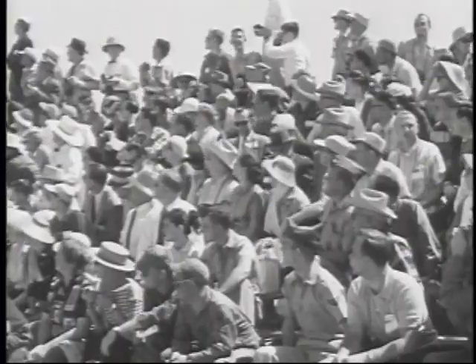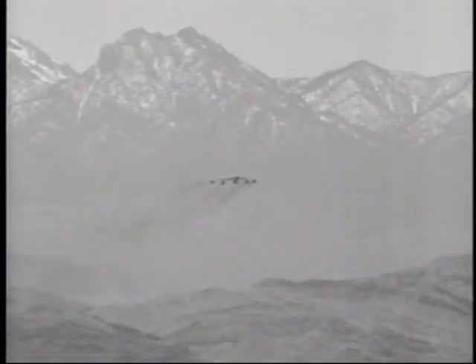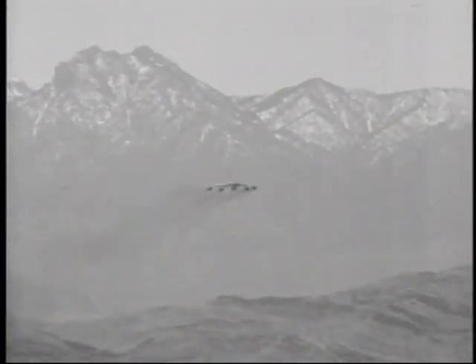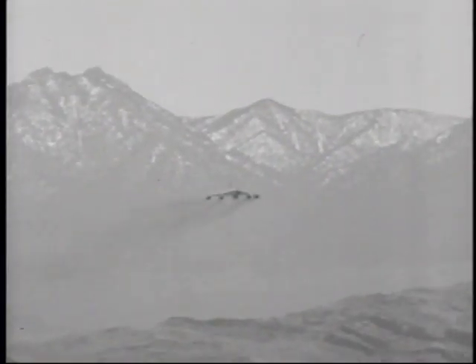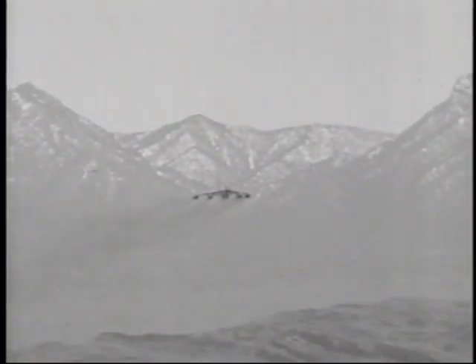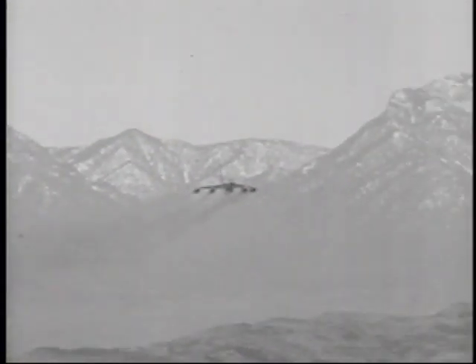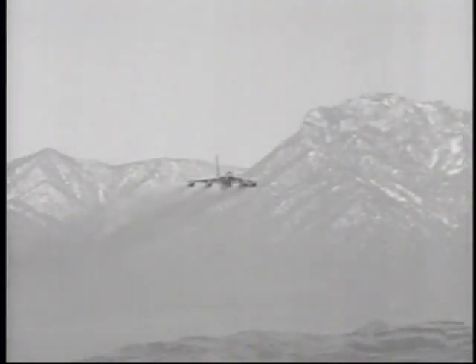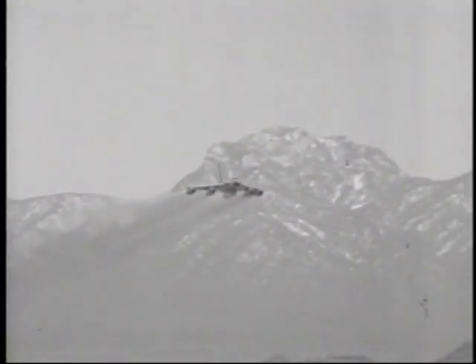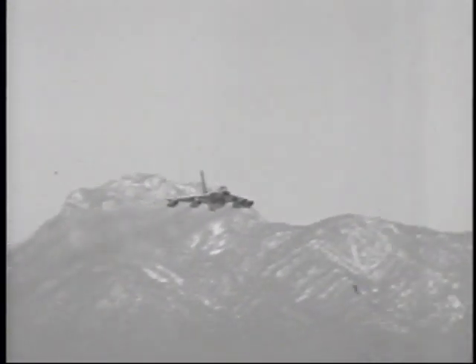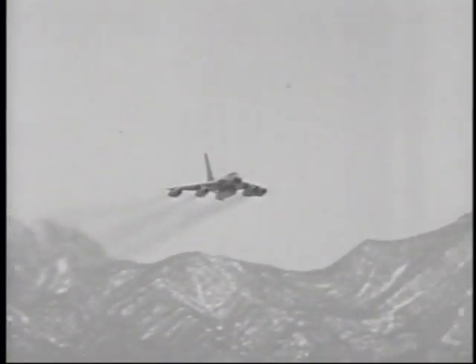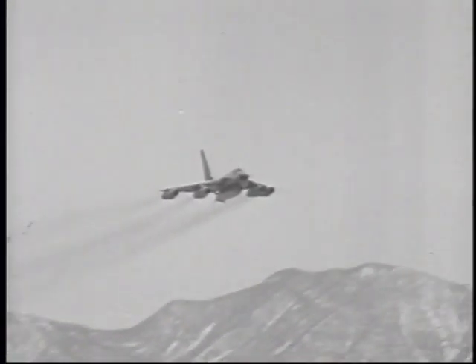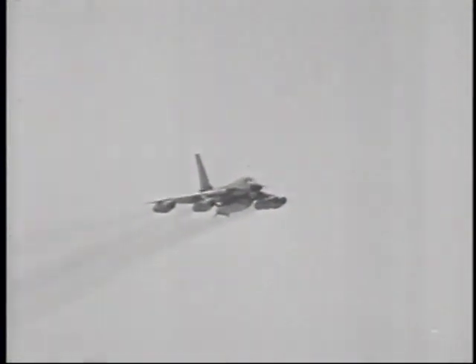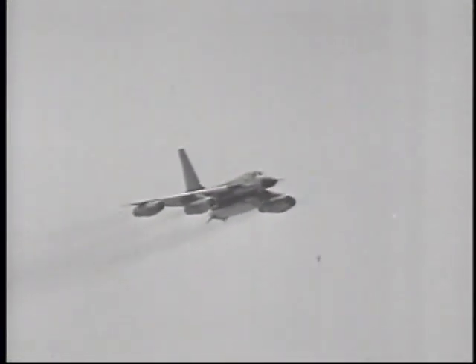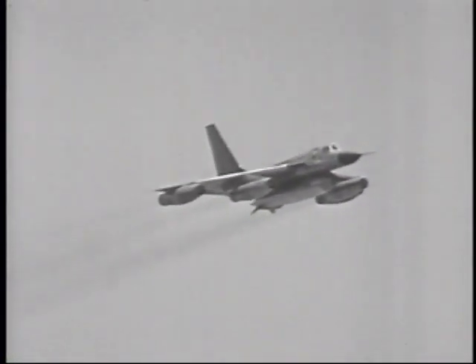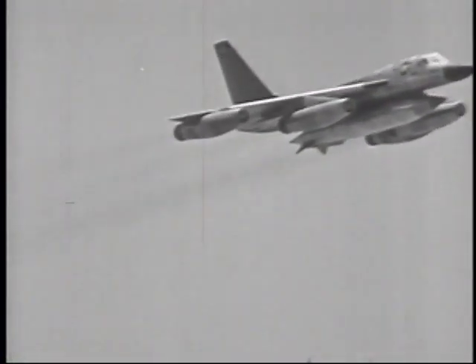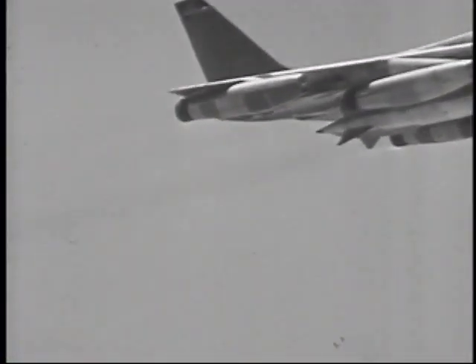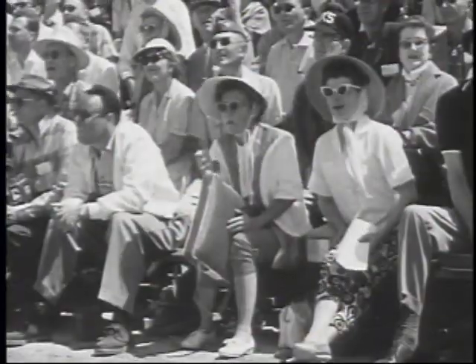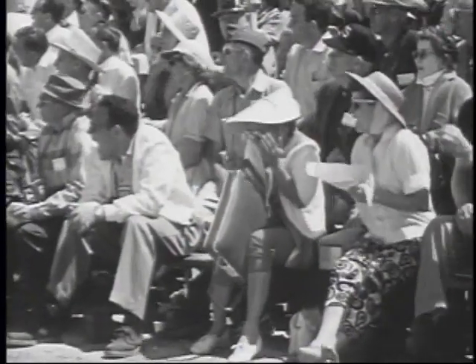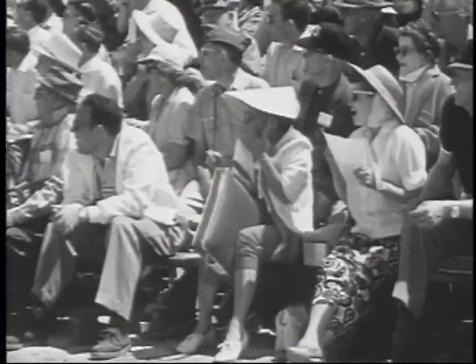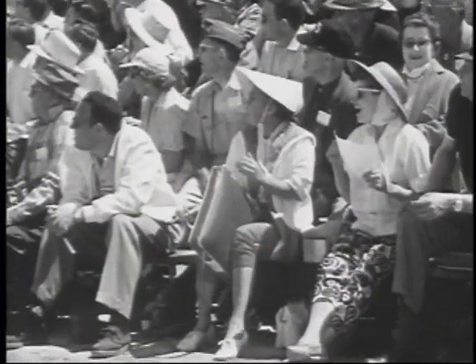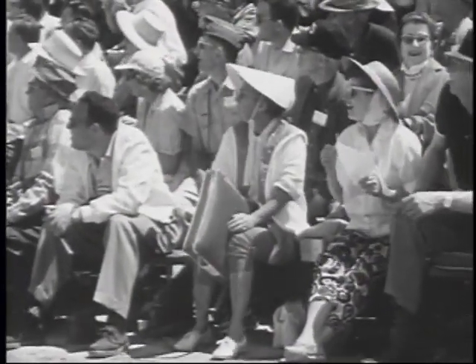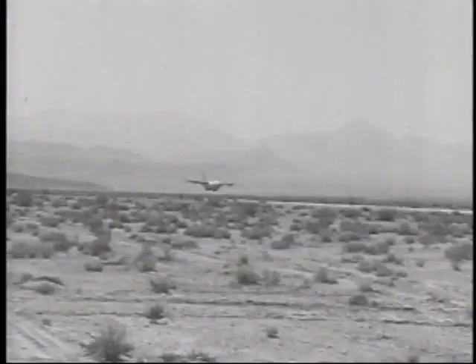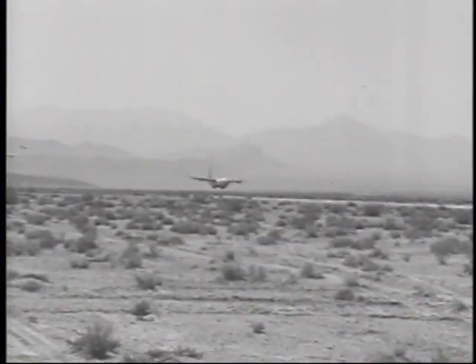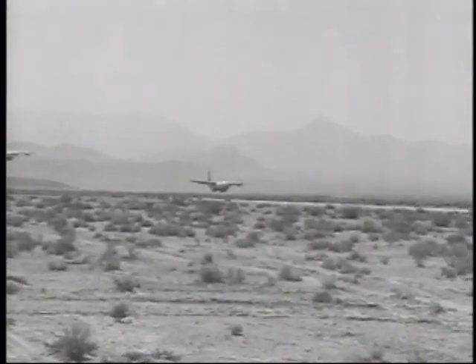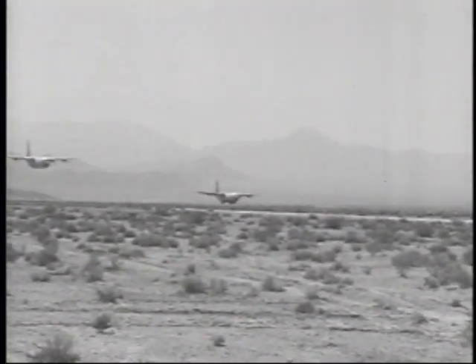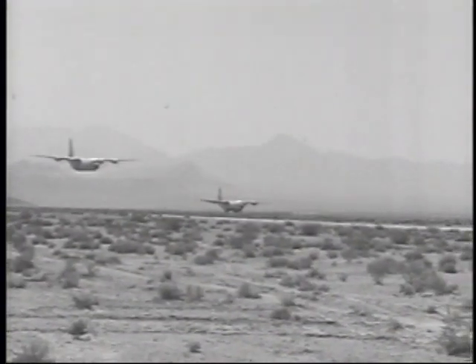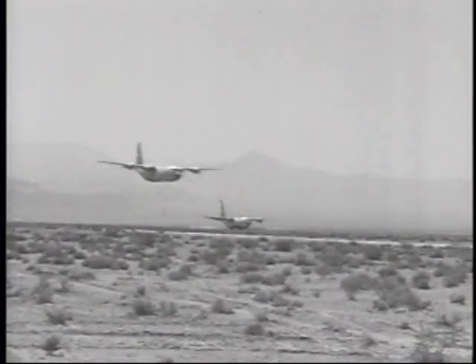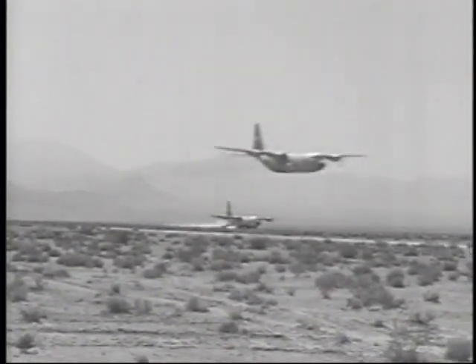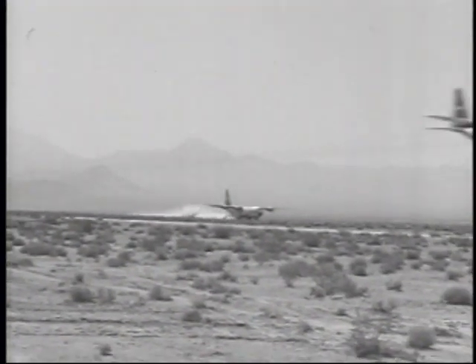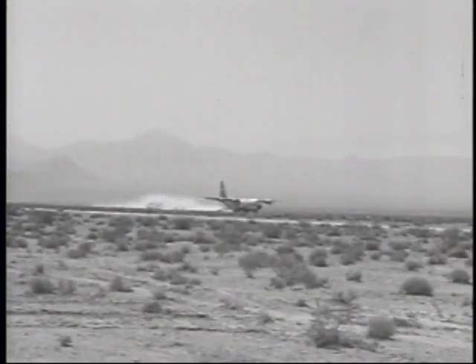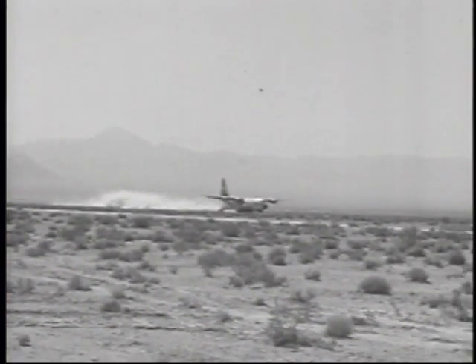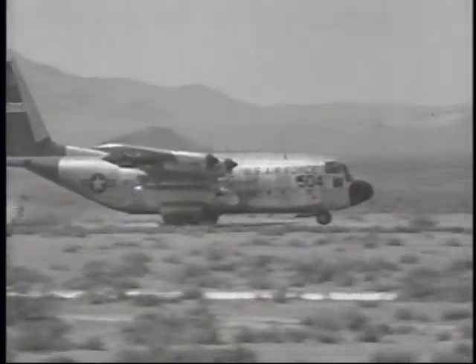The muck-busting B-58. Here's an interesting example of air logistical capability, the C-130 Hercules.